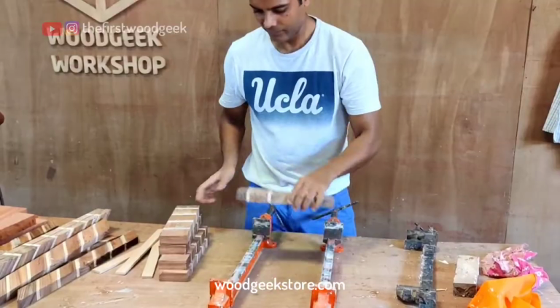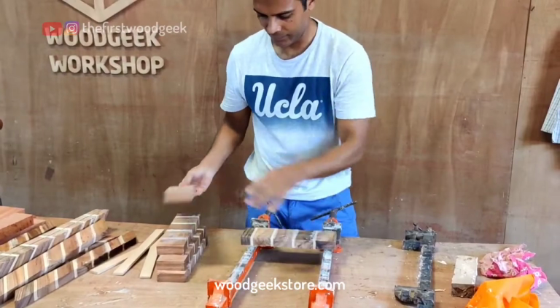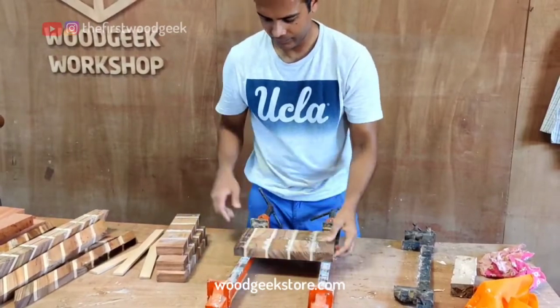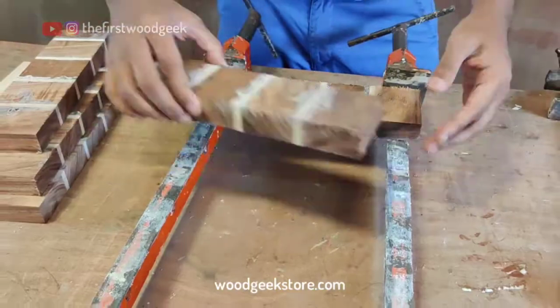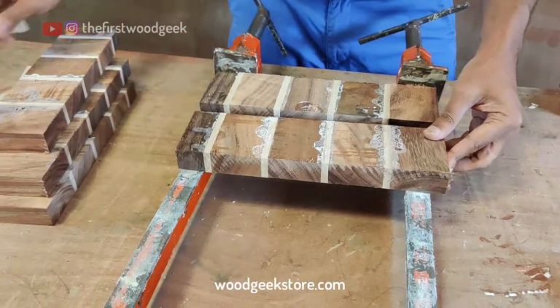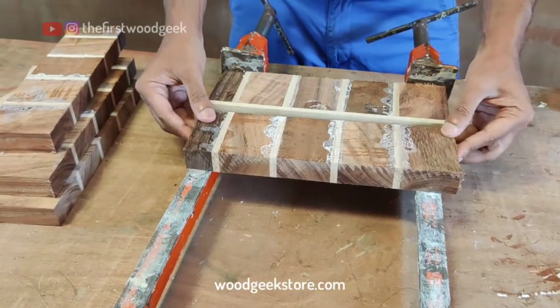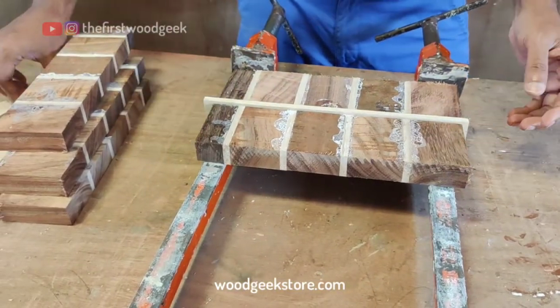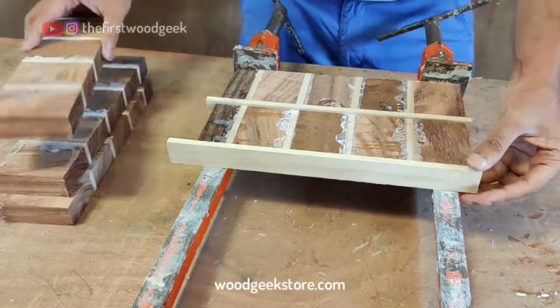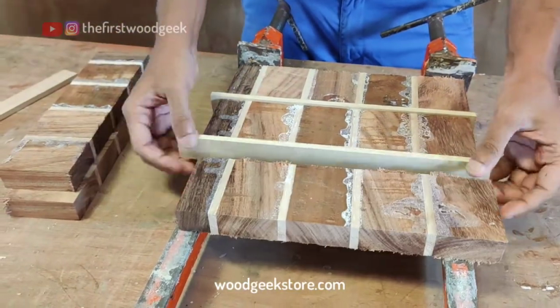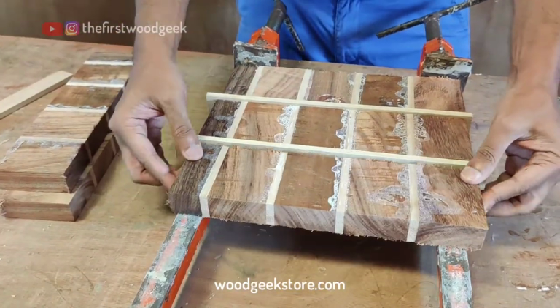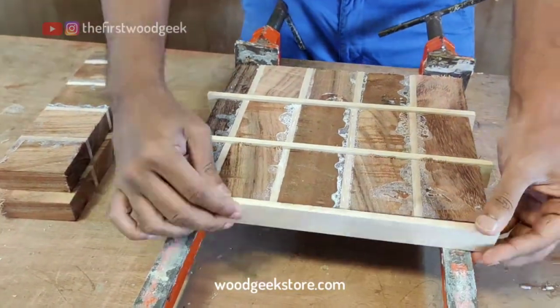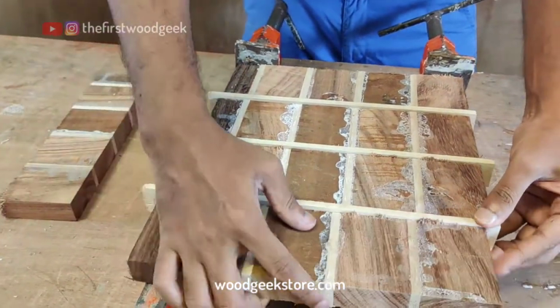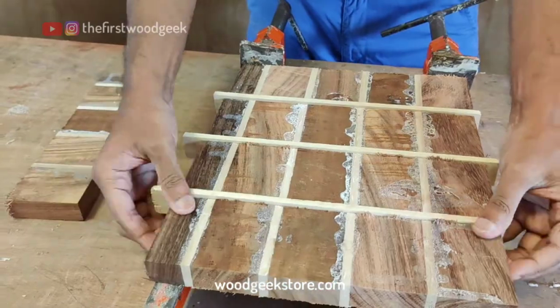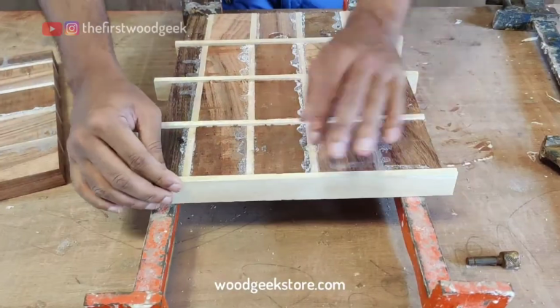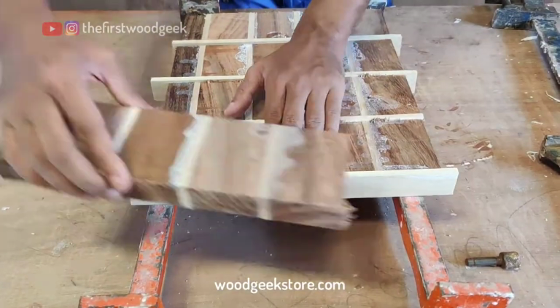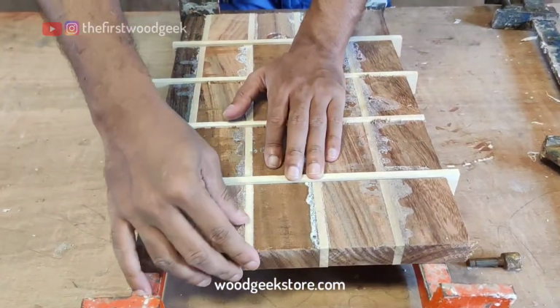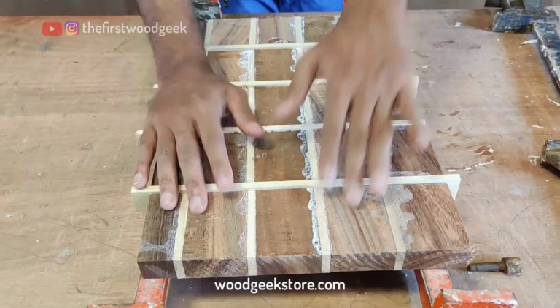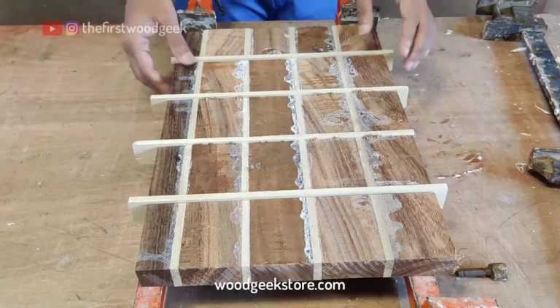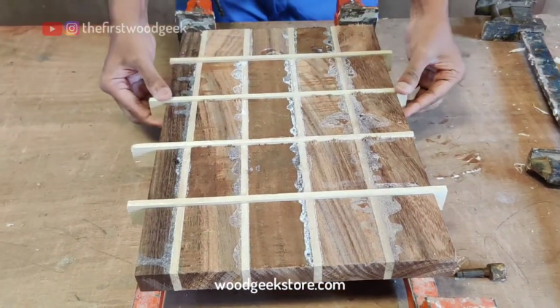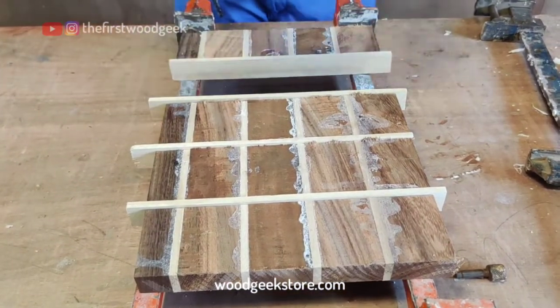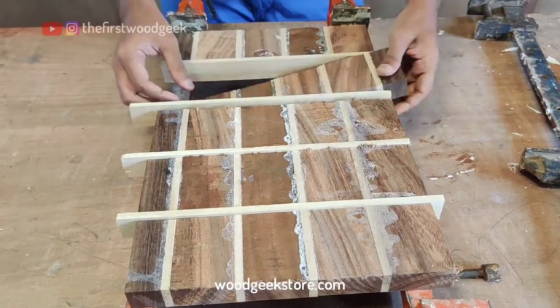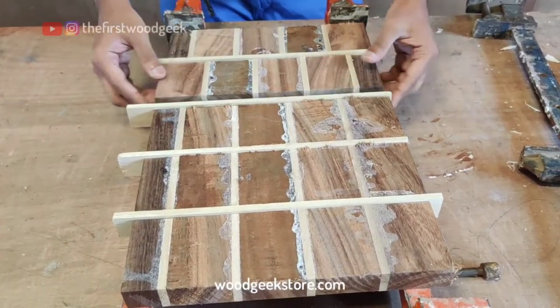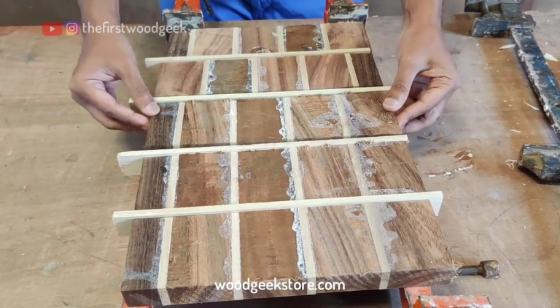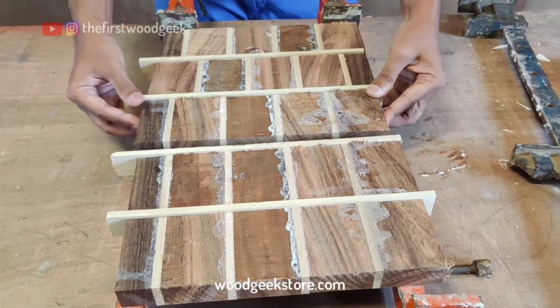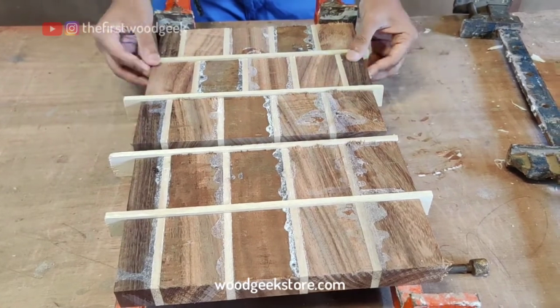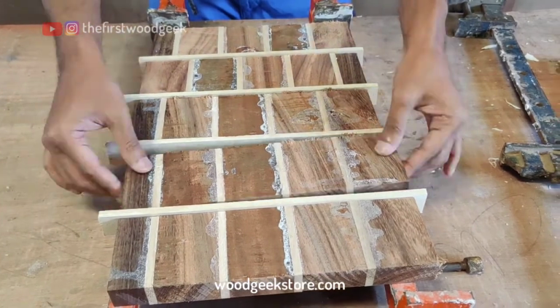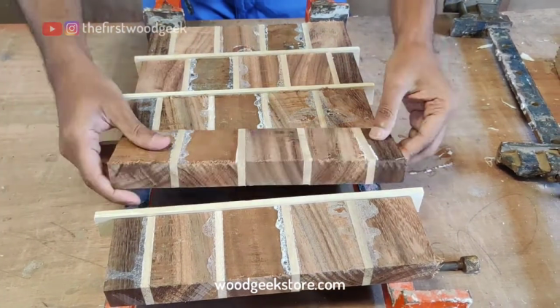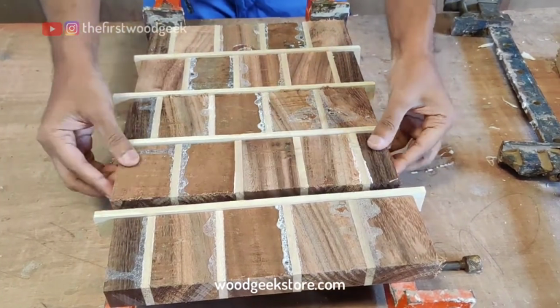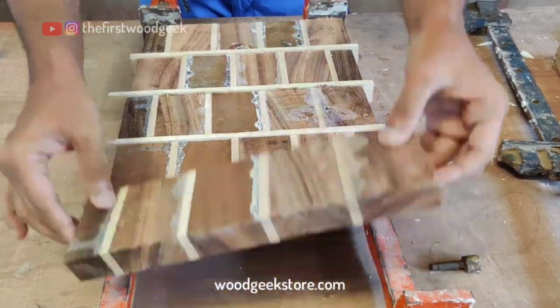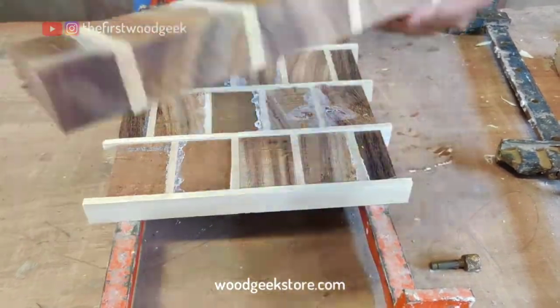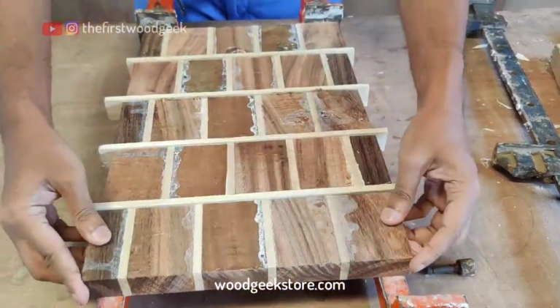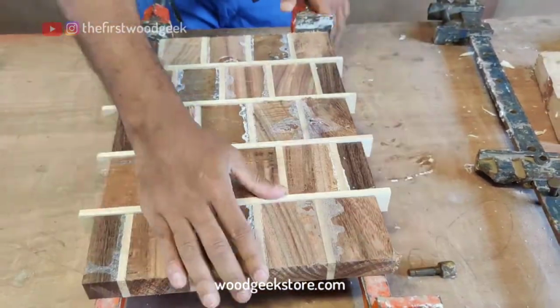First, to create the brick style pattern, I'm going to lay out all the pieces and then I'm adding a strip of the lighter birch wood in between each of them. Then I'm flipping every alternate piece to create this haphazard pattern that resembles a brick wall.